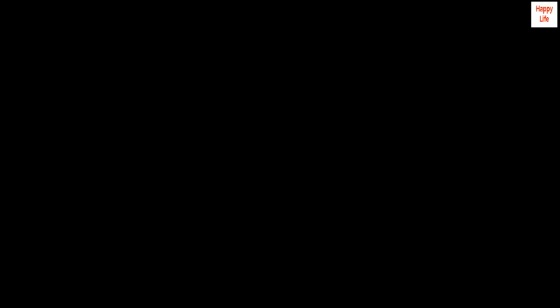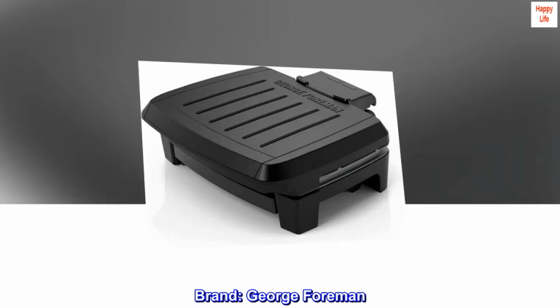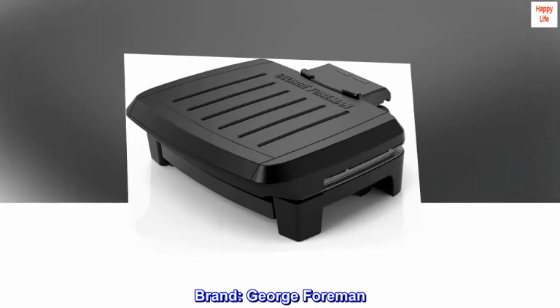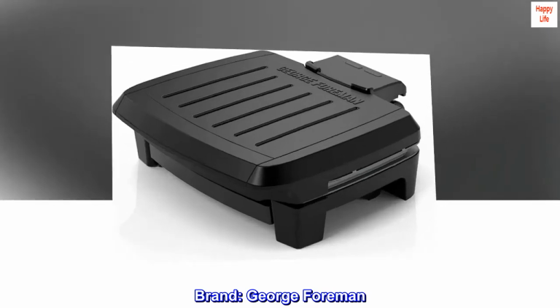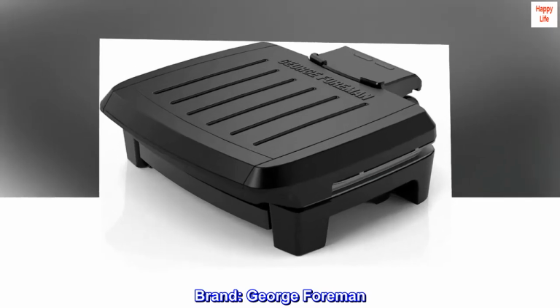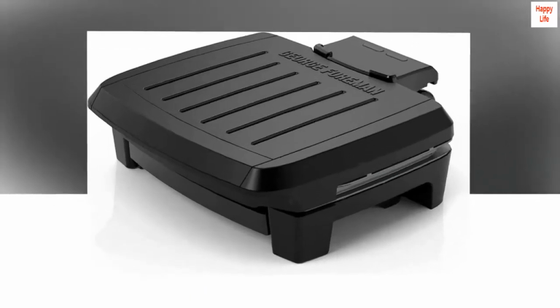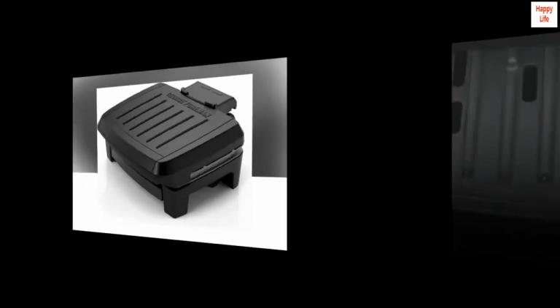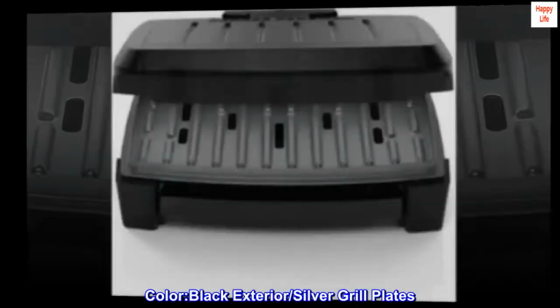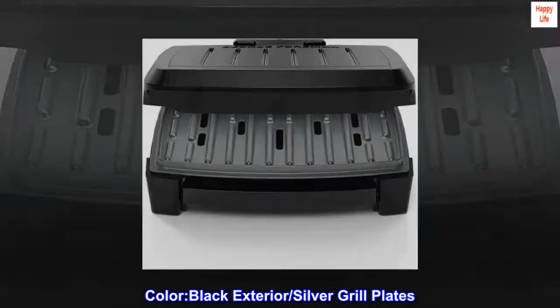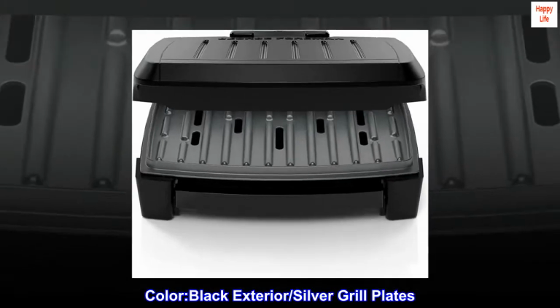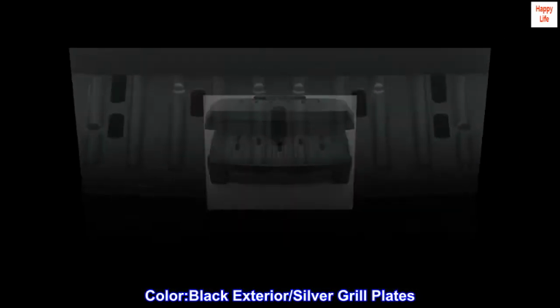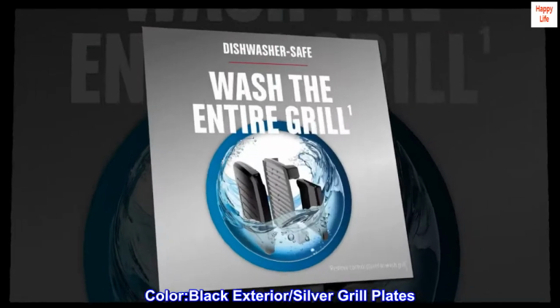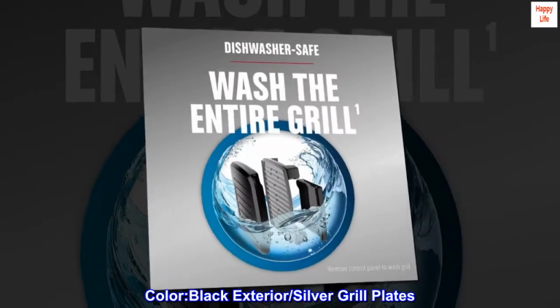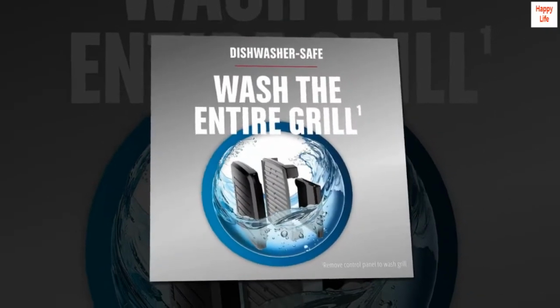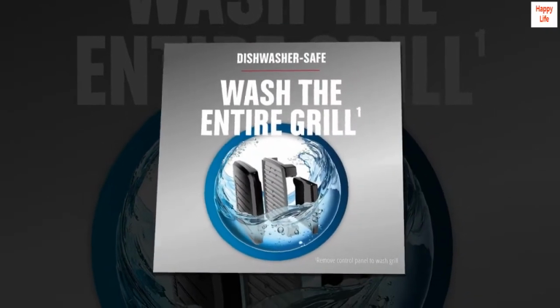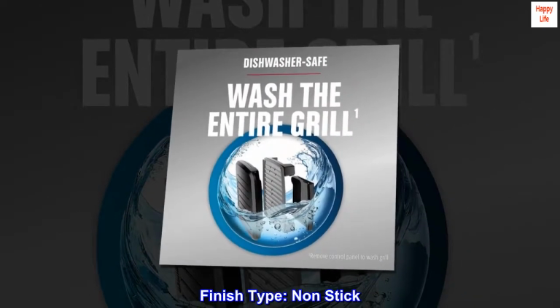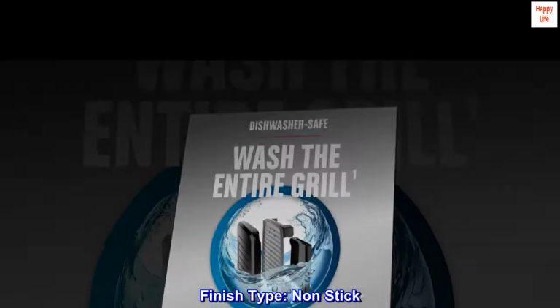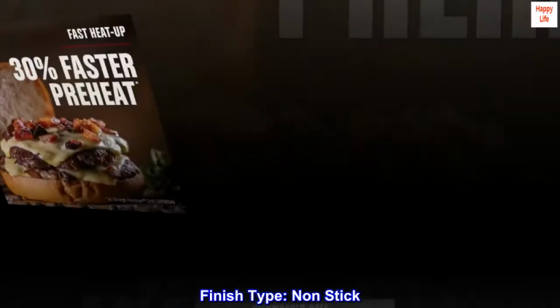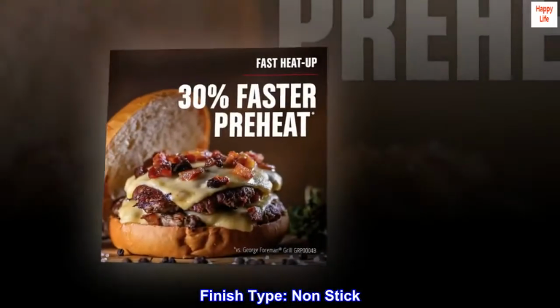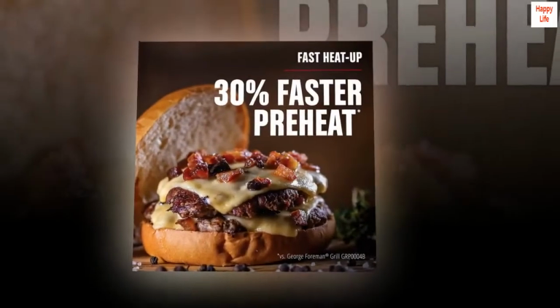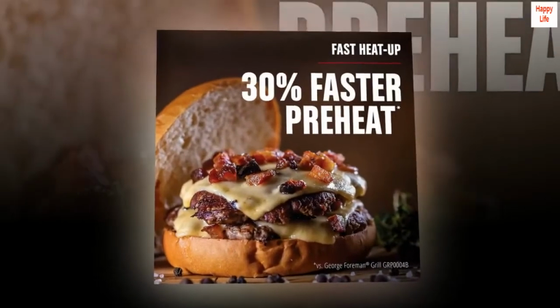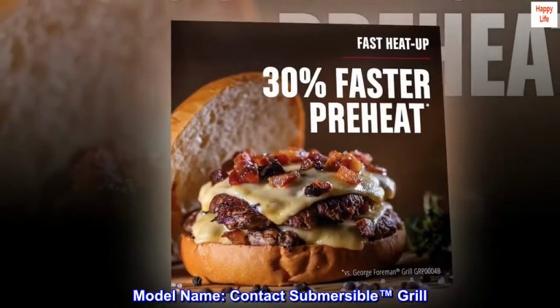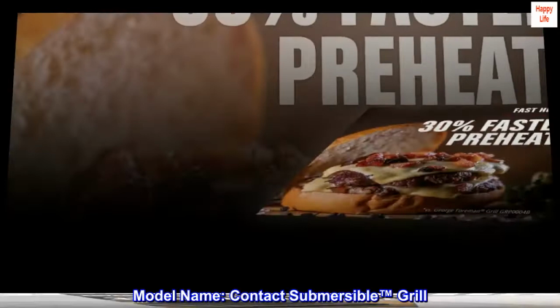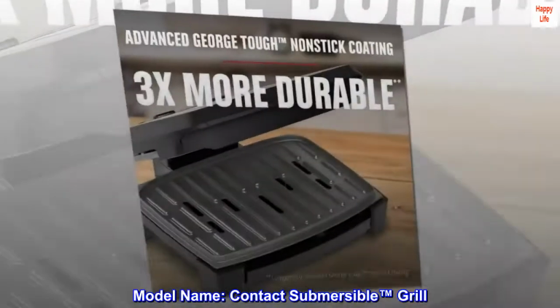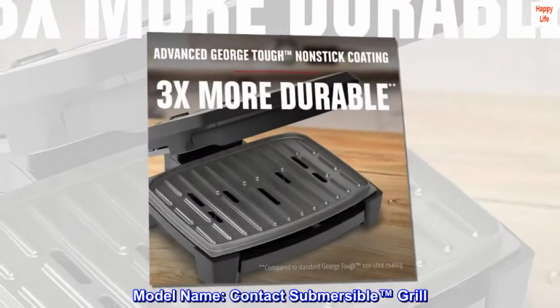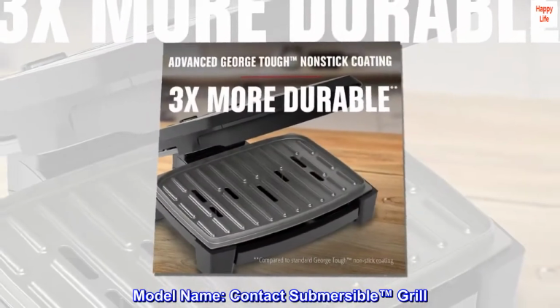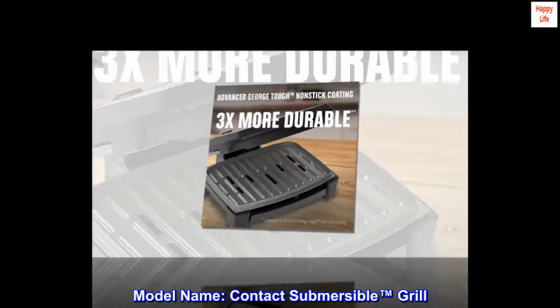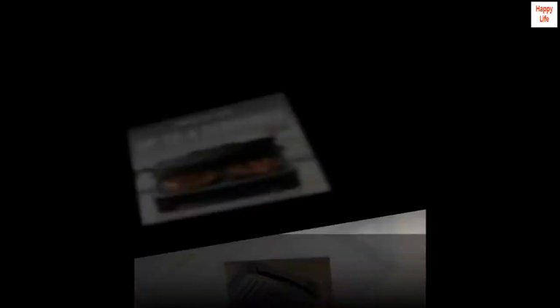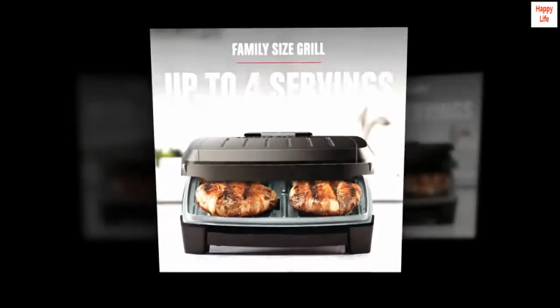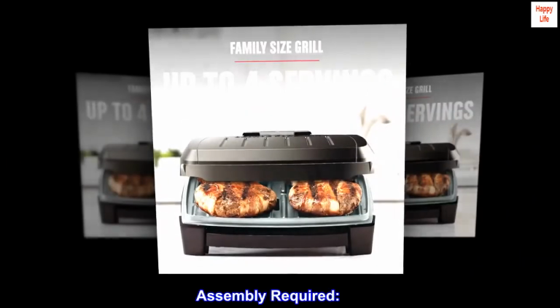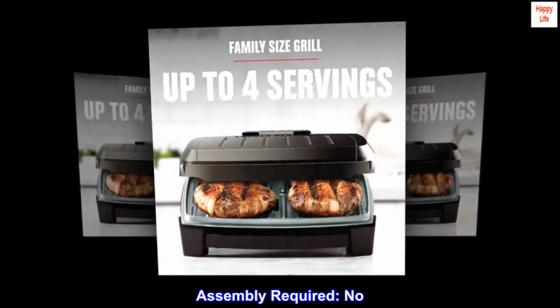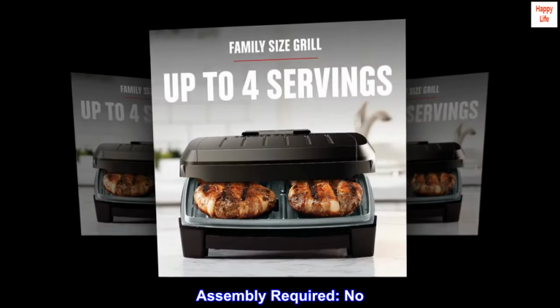Brand: George Foreman. Color: Black Exterior / Silver Grill Plates. Finish Type: Non-Stick. Model Name: Contact Submersible Grill. Assembly Required: No.